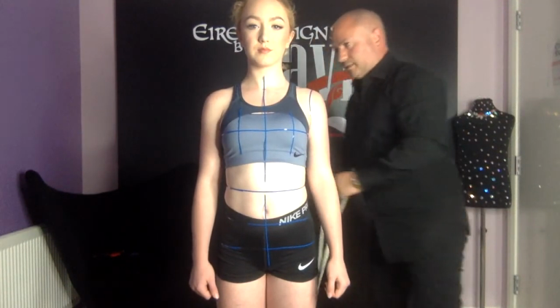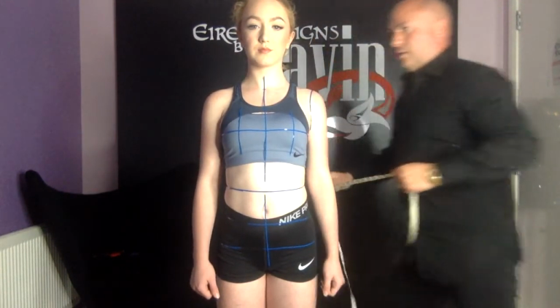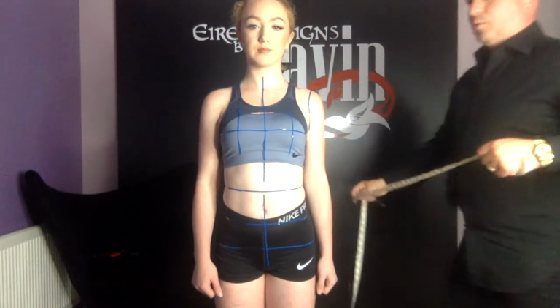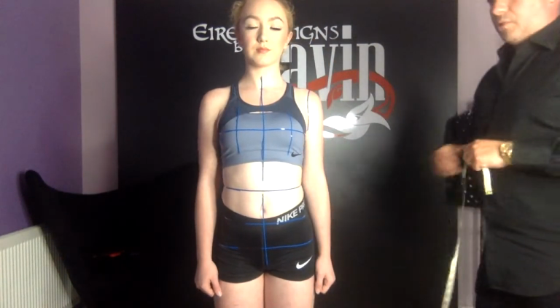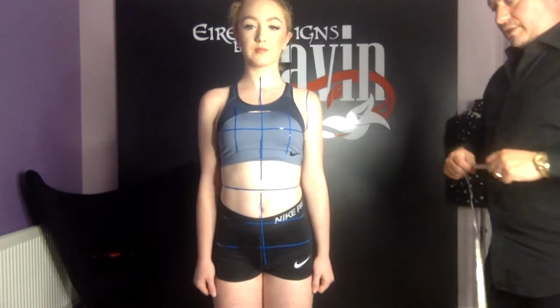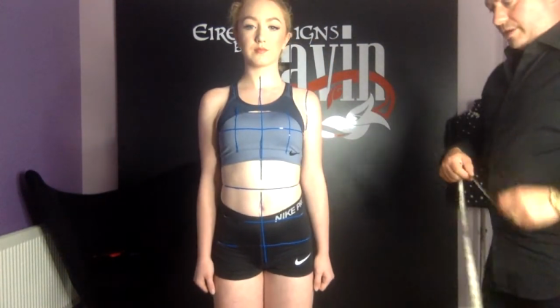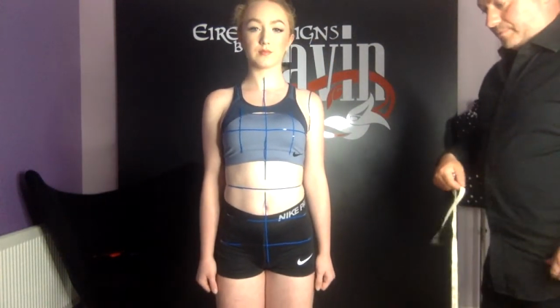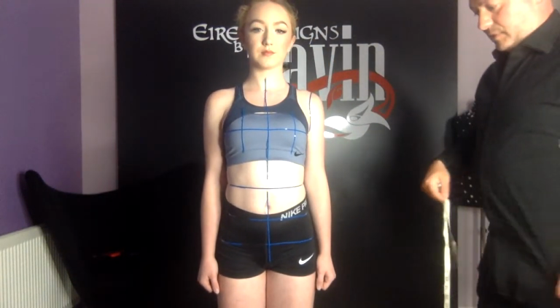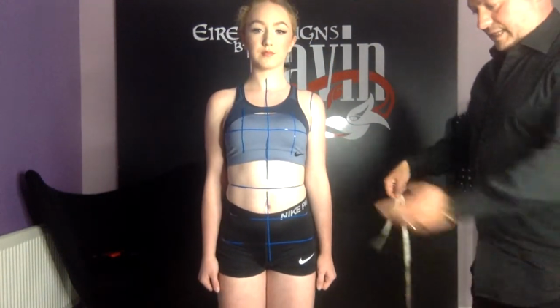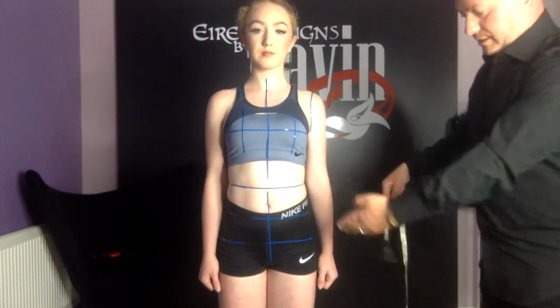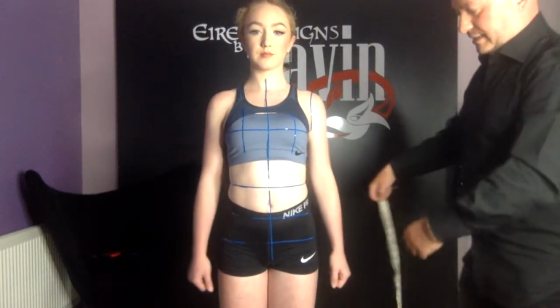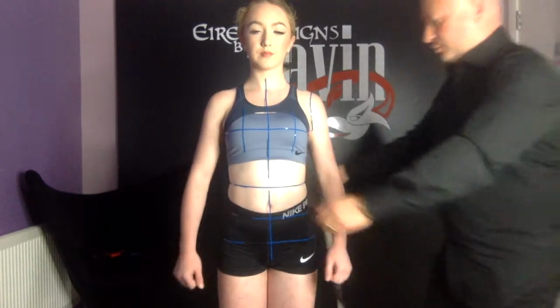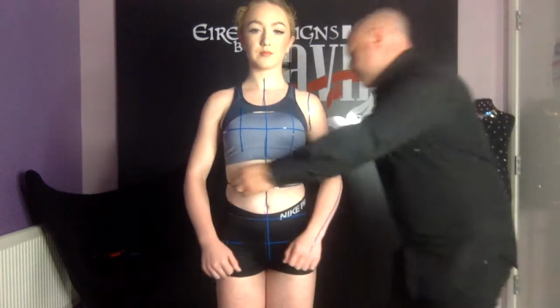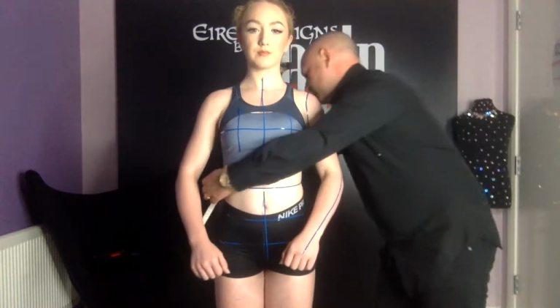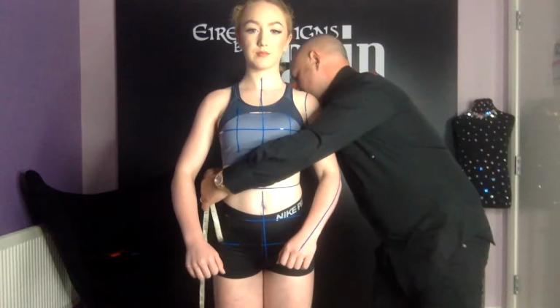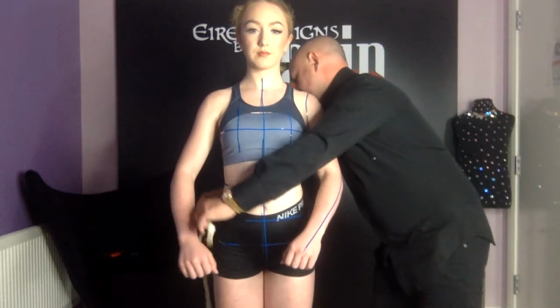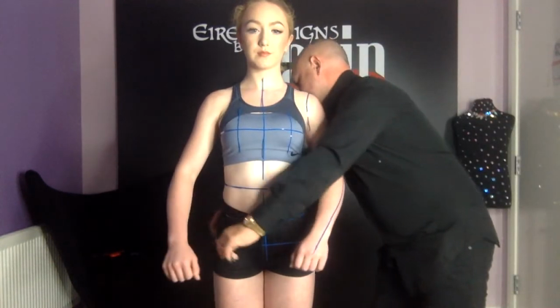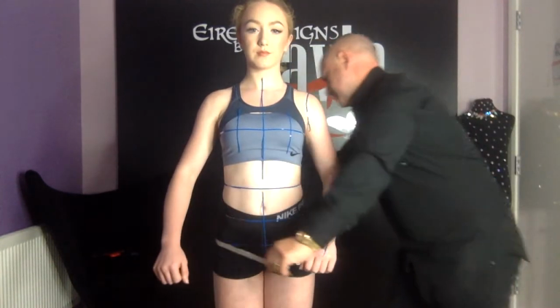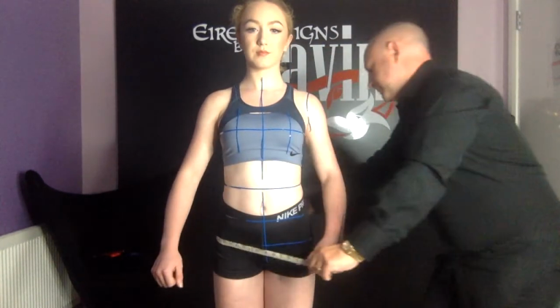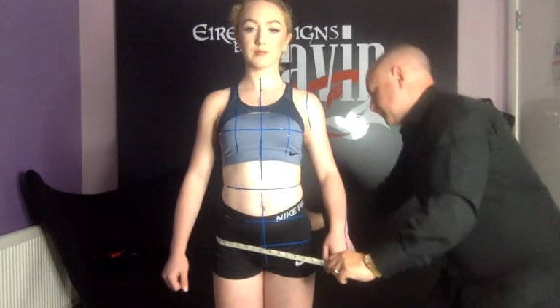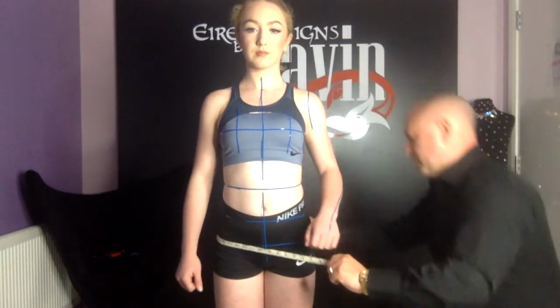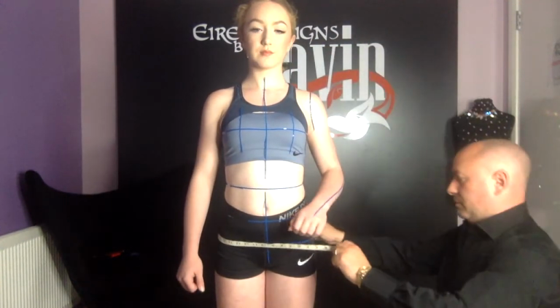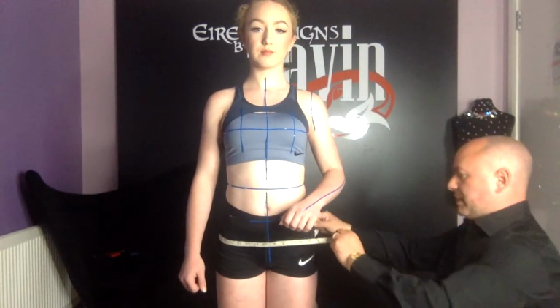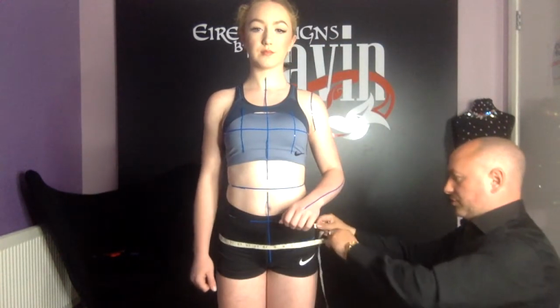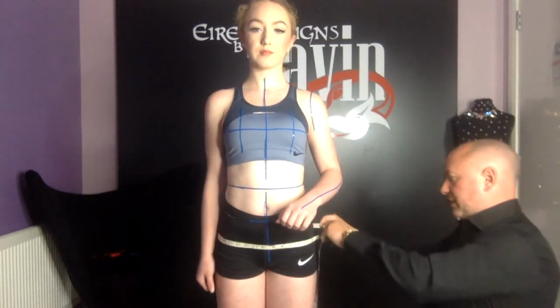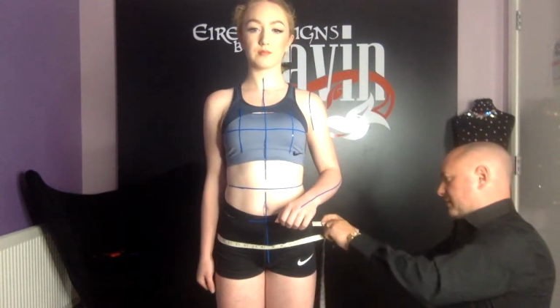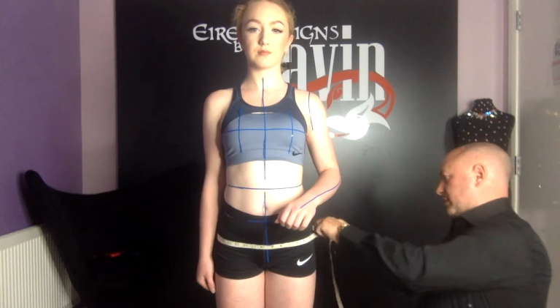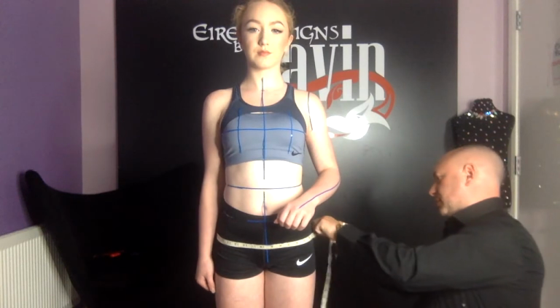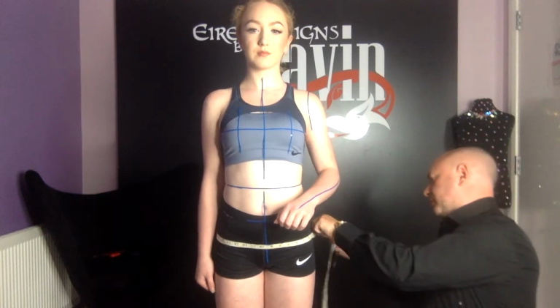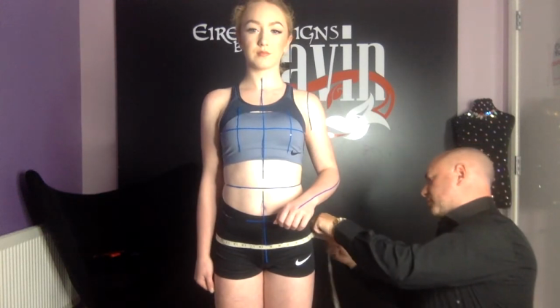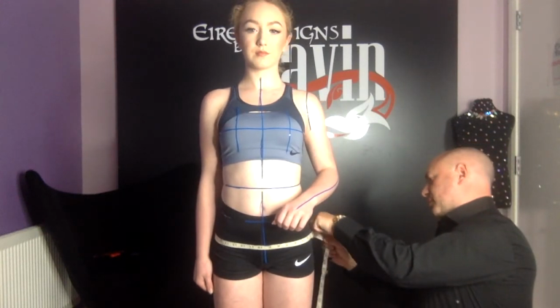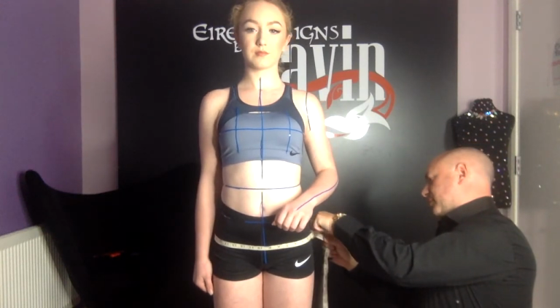Next we're going to measure our hips. That's the next line down that we've marked from a previous video. Just making sure that you take this measurement at the fullest part of the butt.